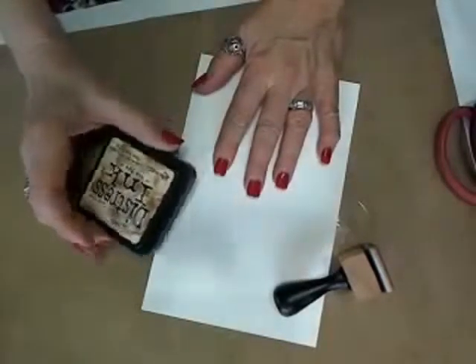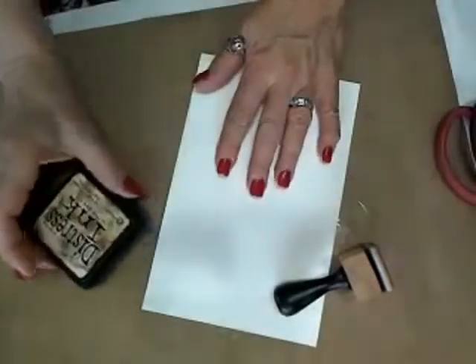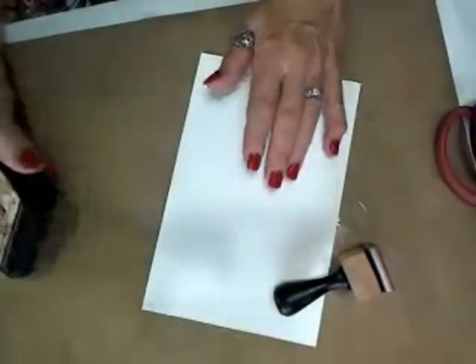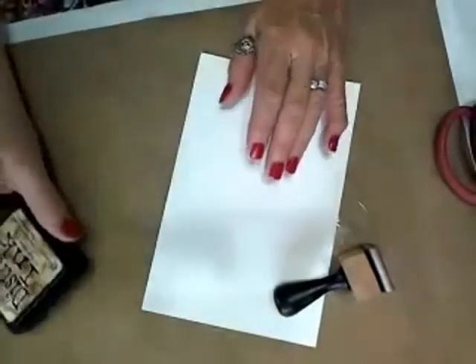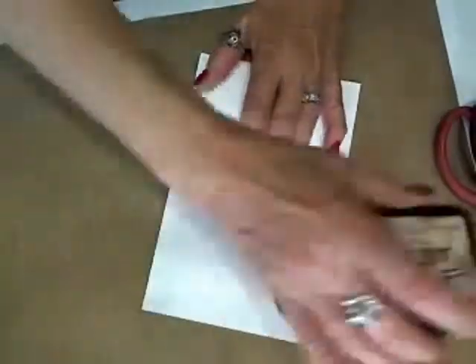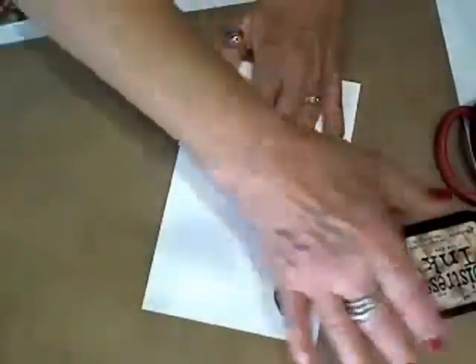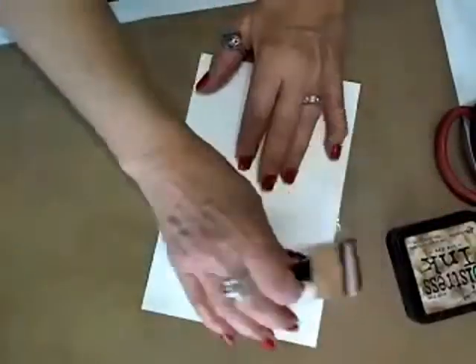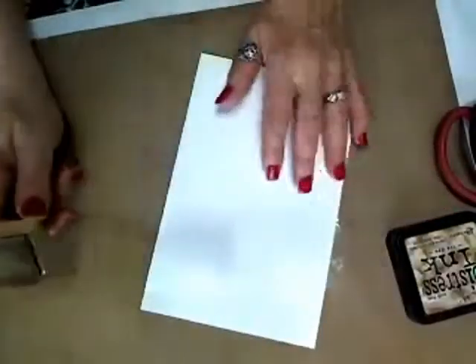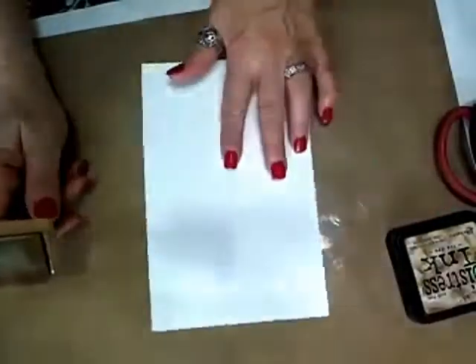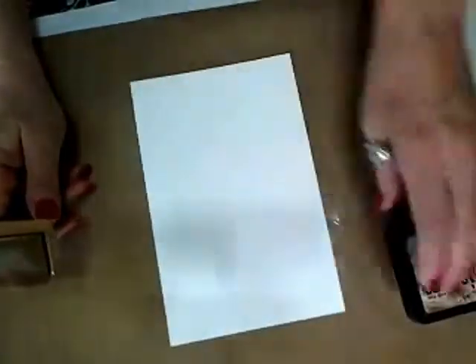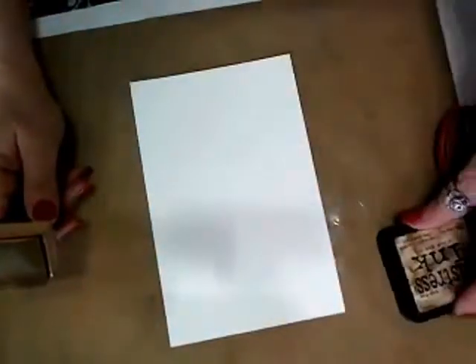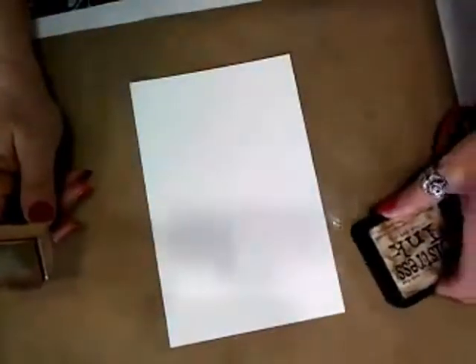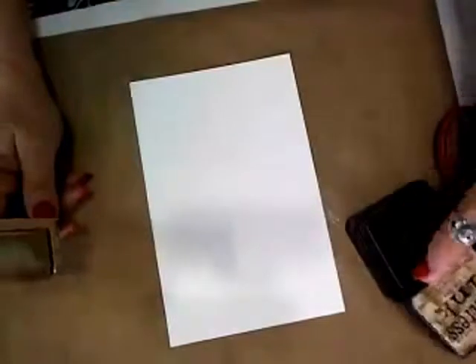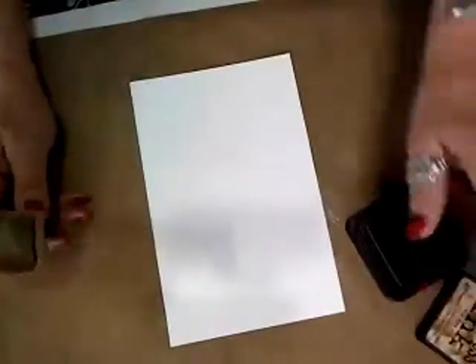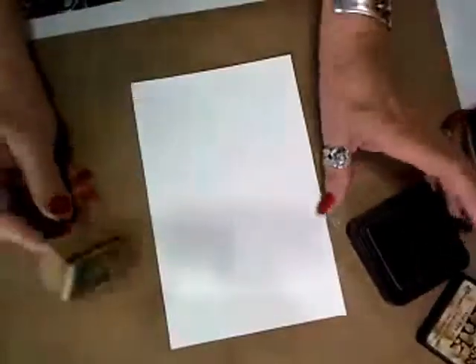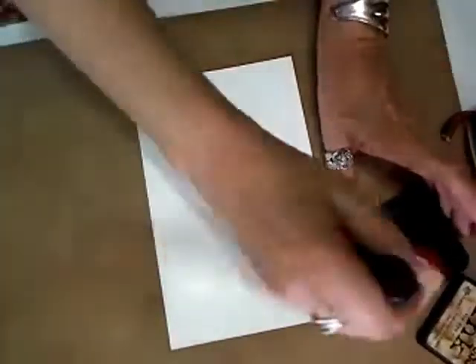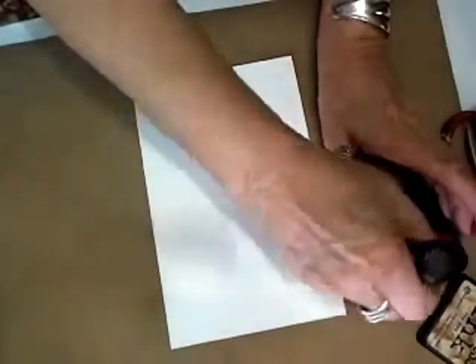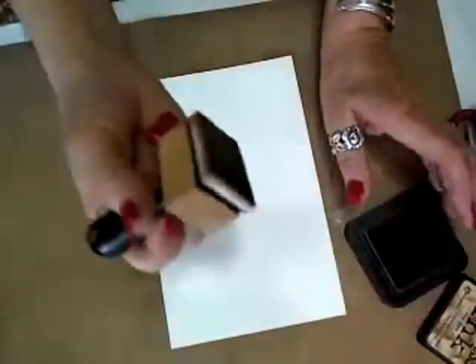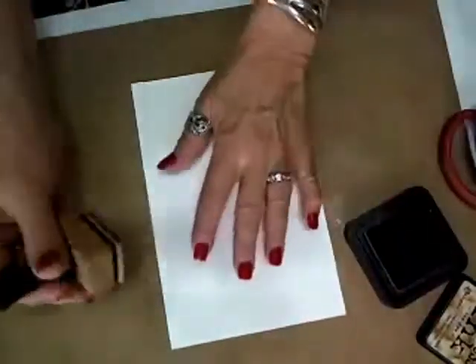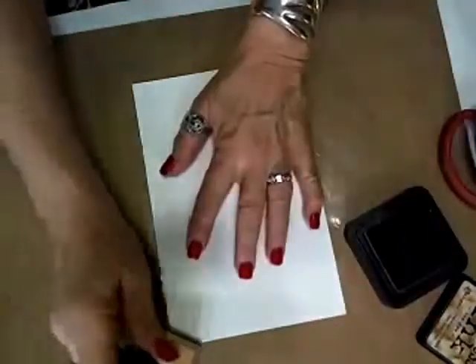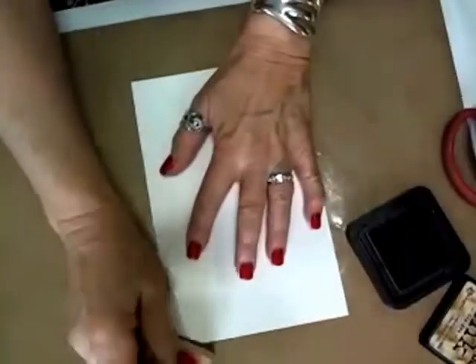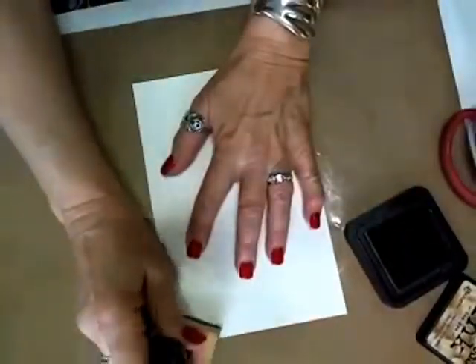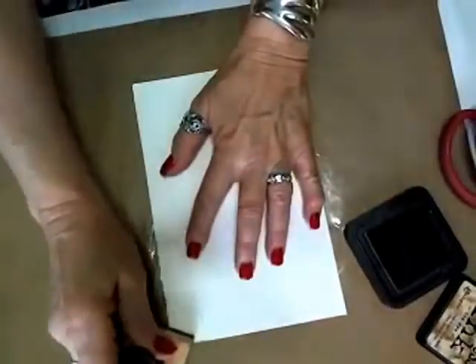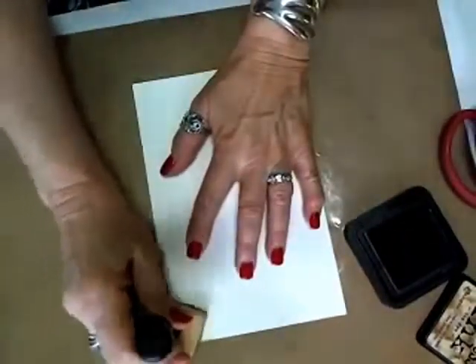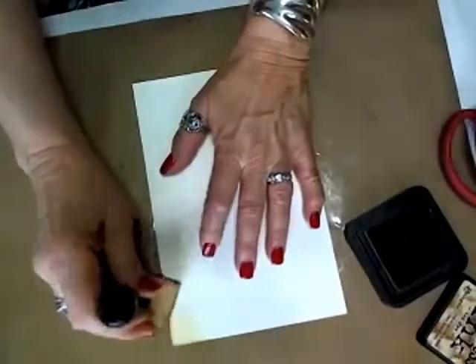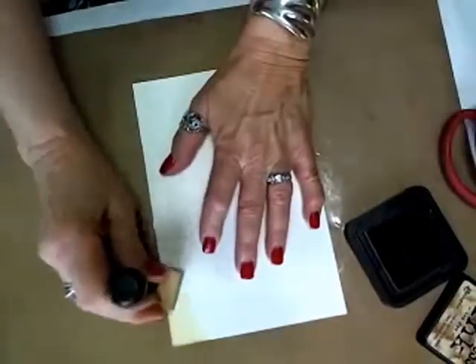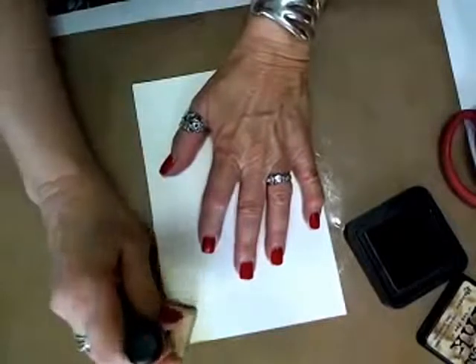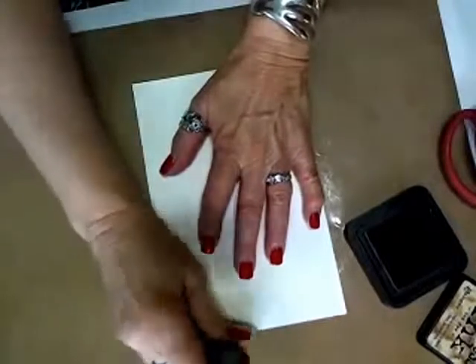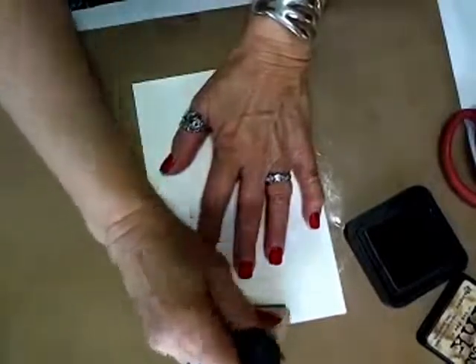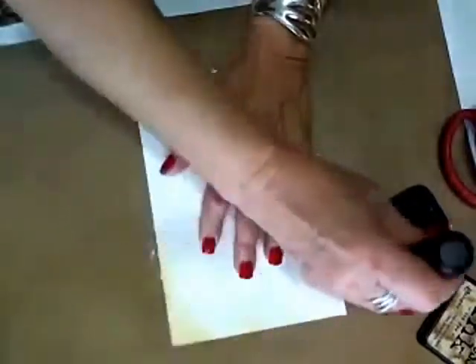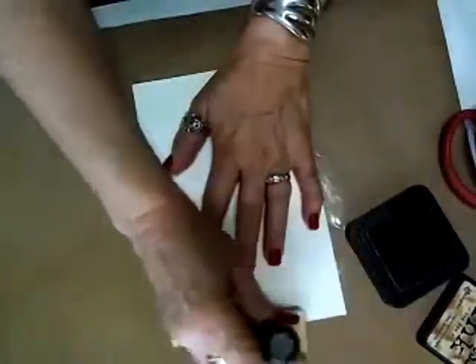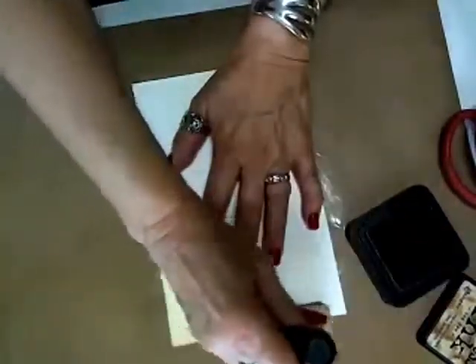Hi, this is Jill, and I'm in my studio playing around. I want to show you some neat technique I've just been doing for making cards.